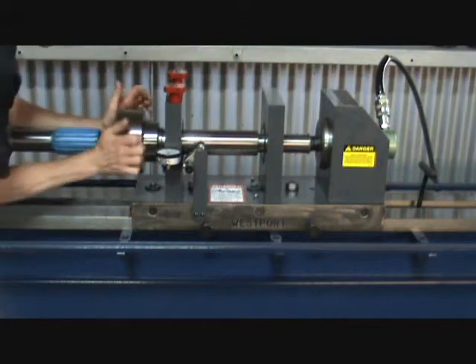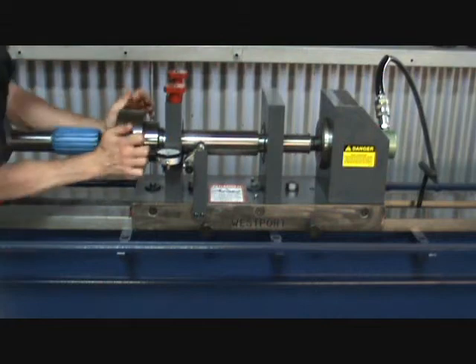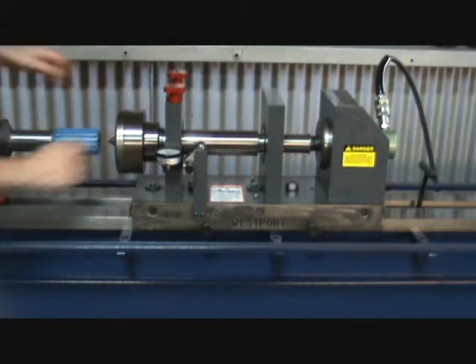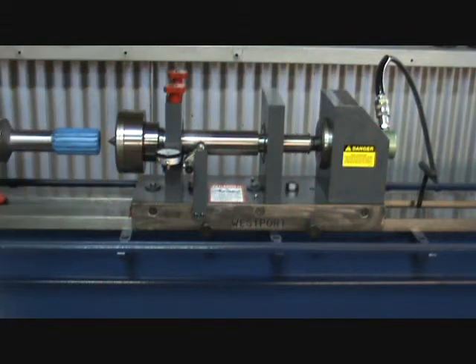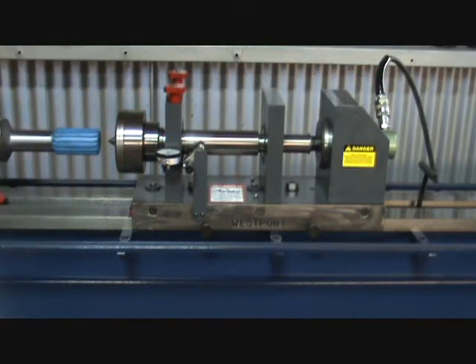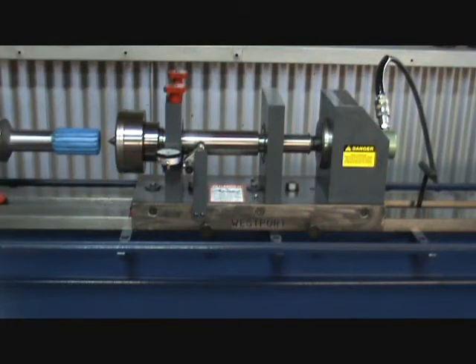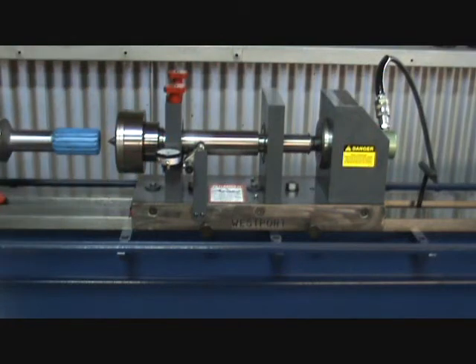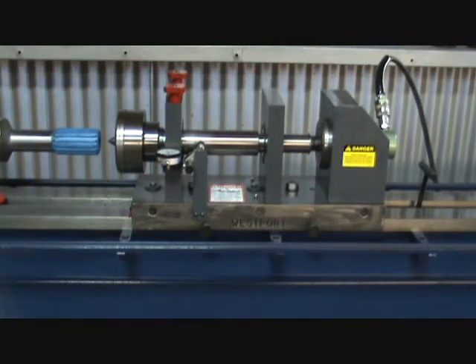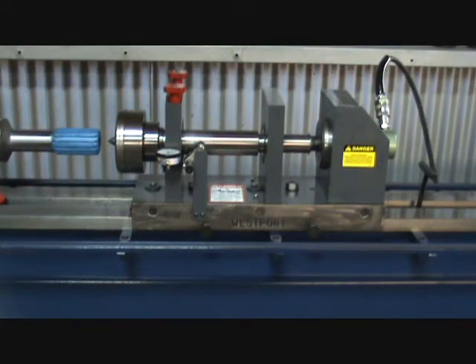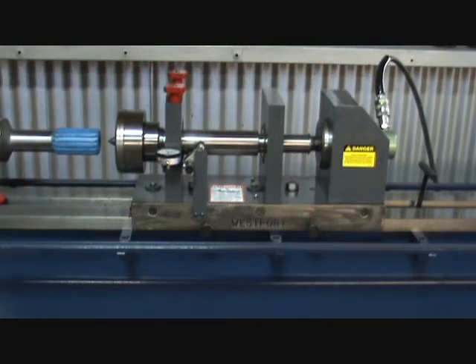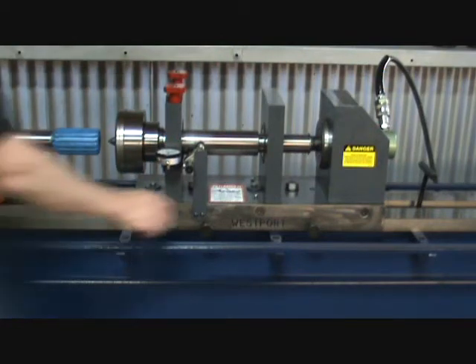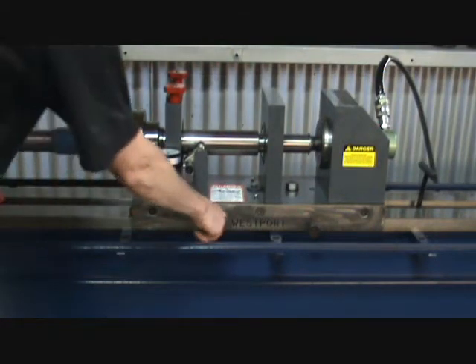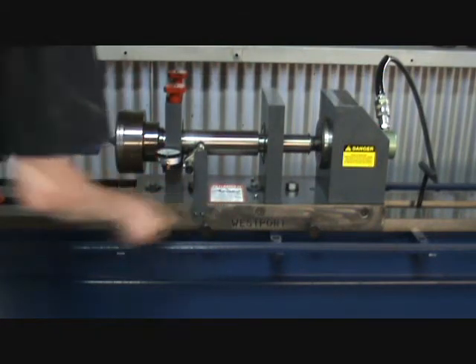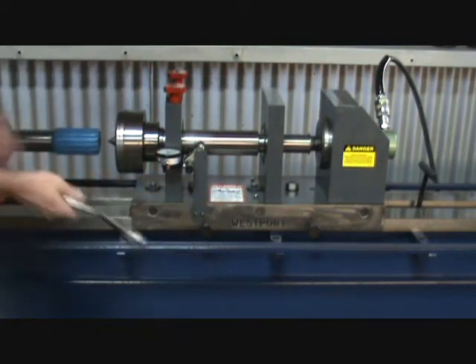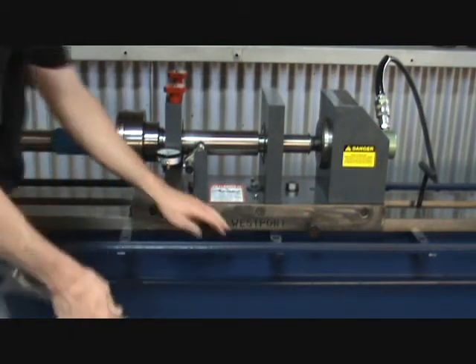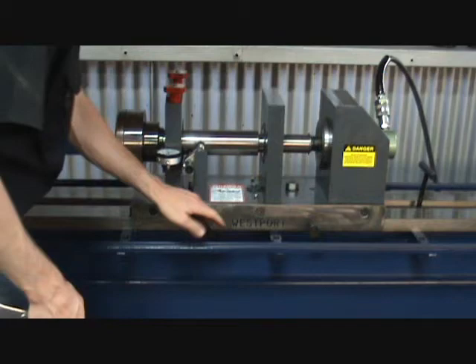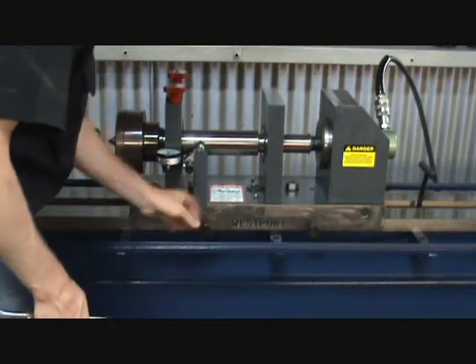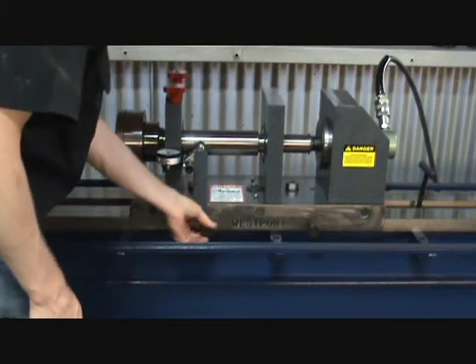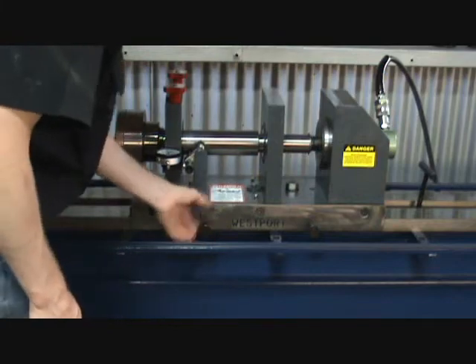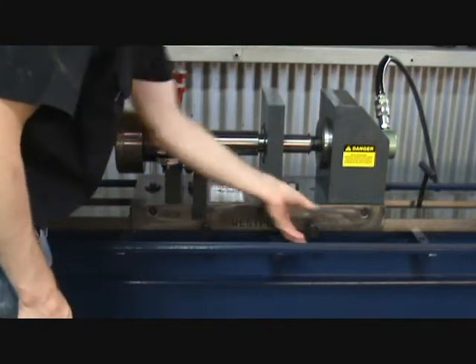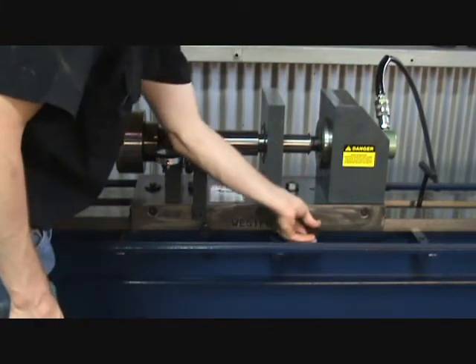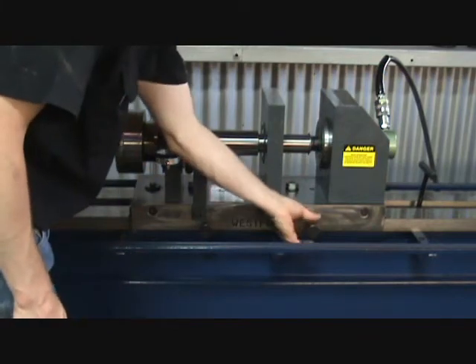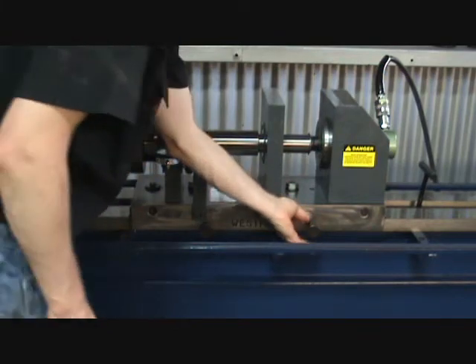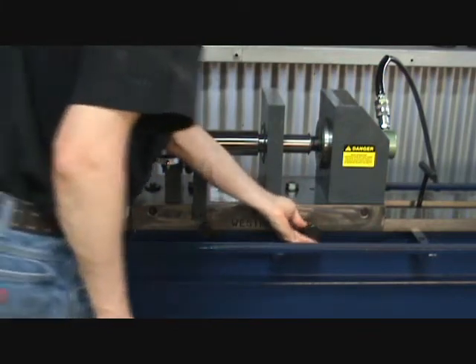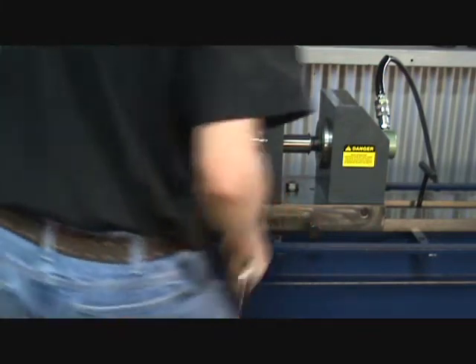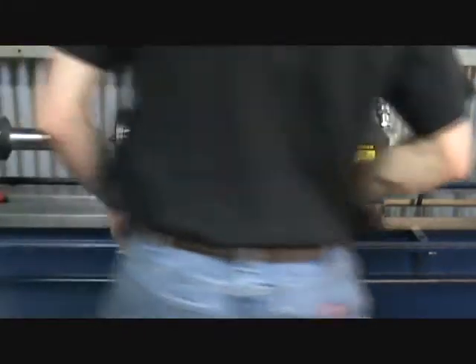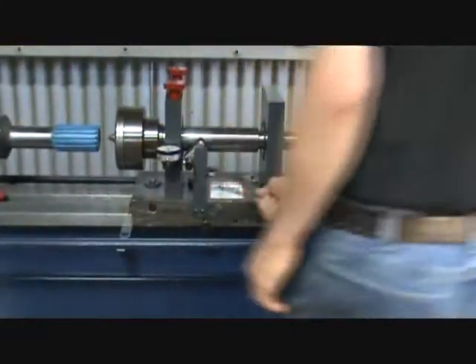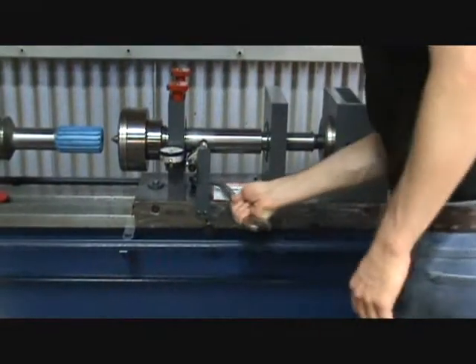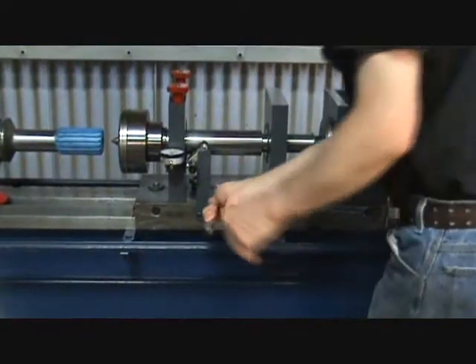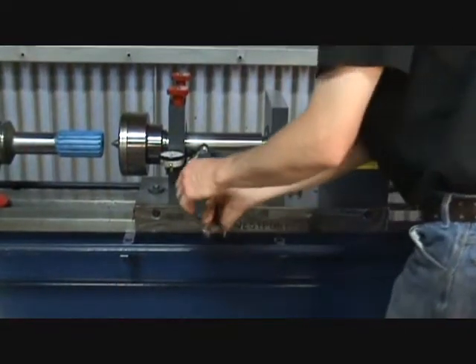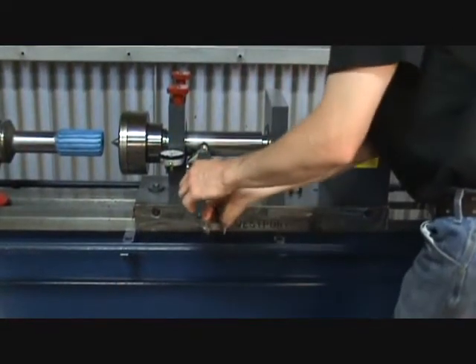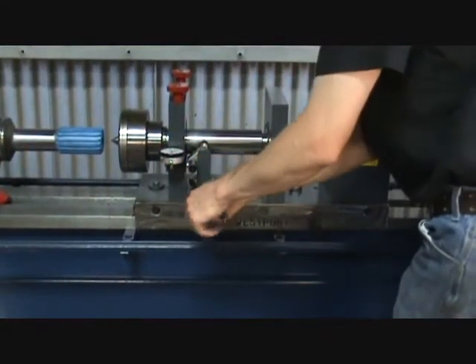After pressing, retract the spindle and loosen the hand knobs. Remove the gear rack and loosen the two lock-down bolts.